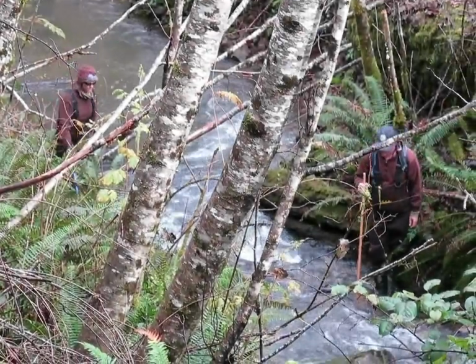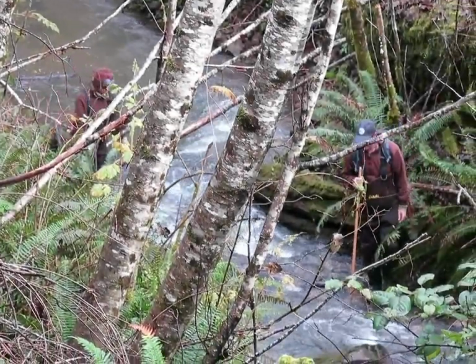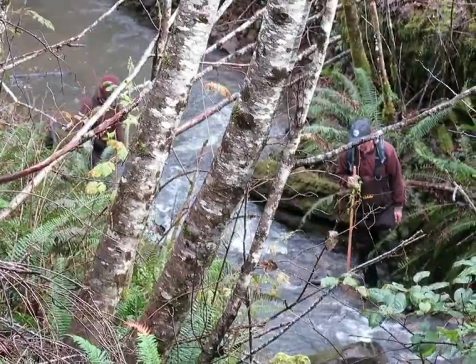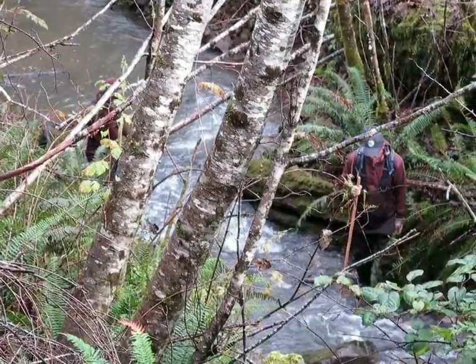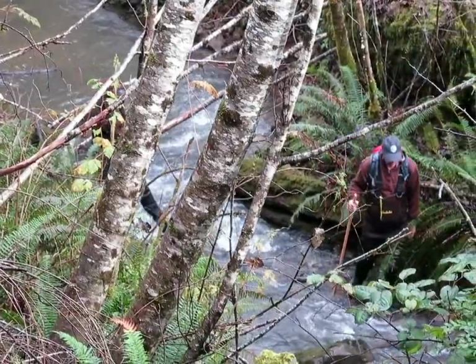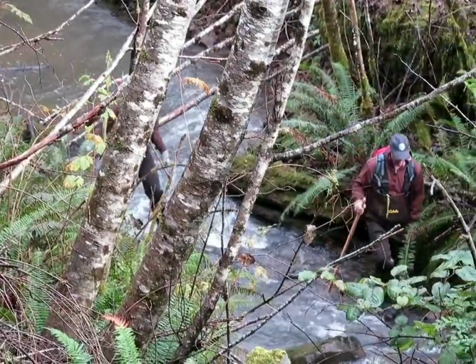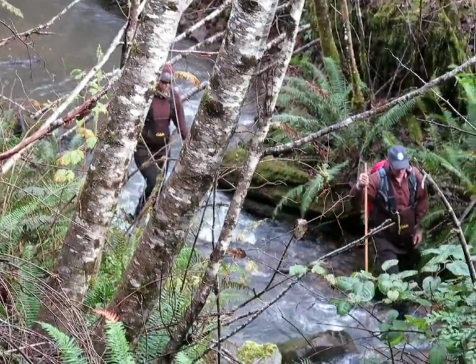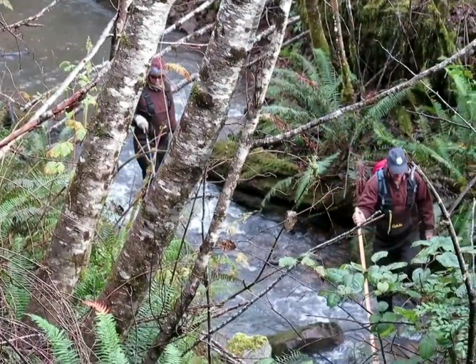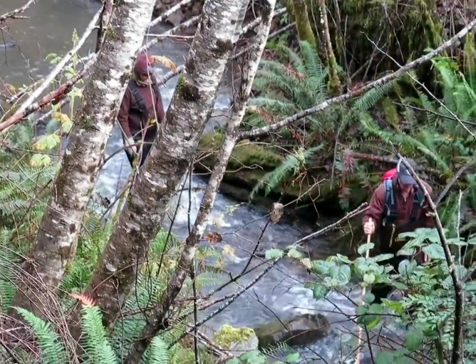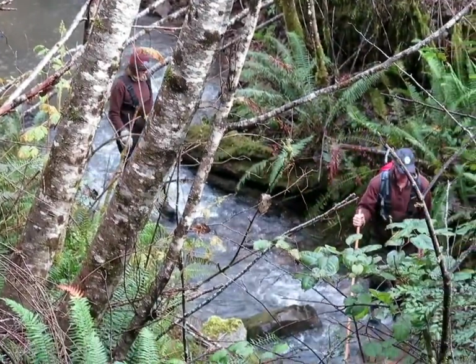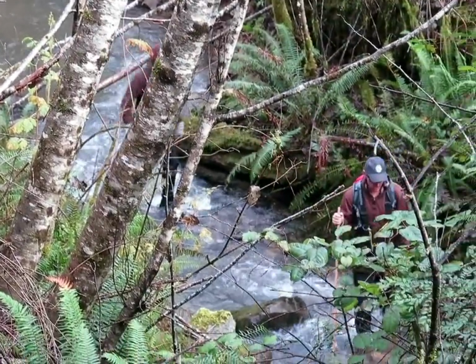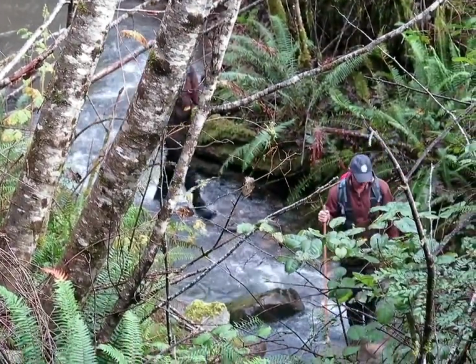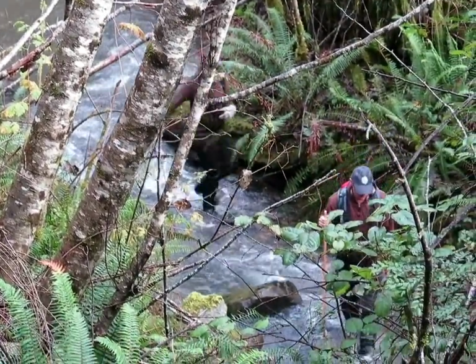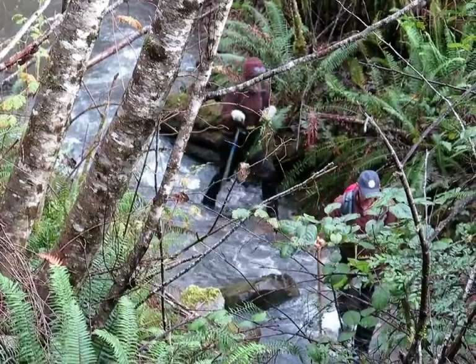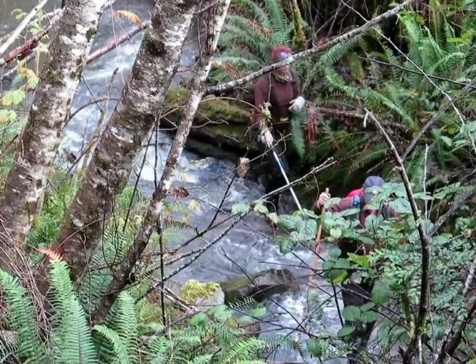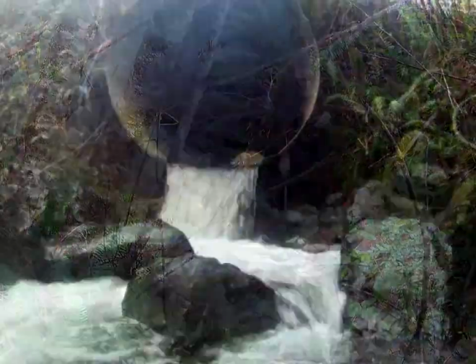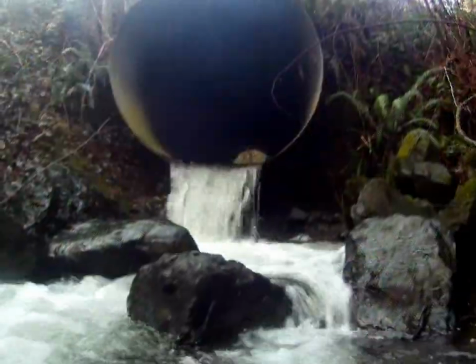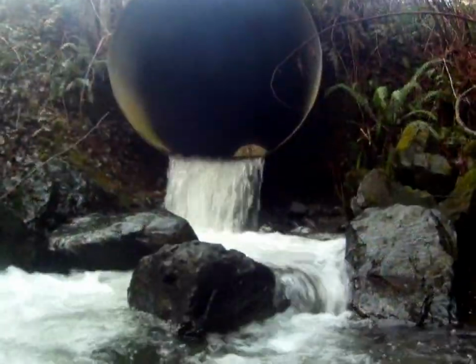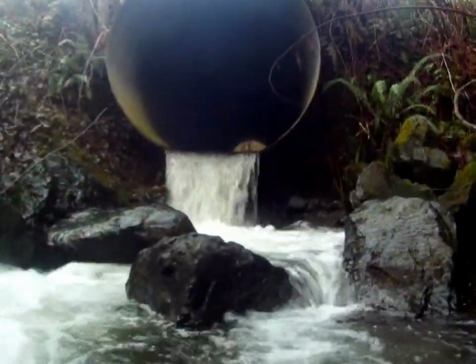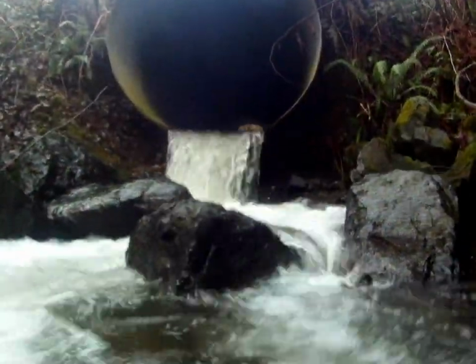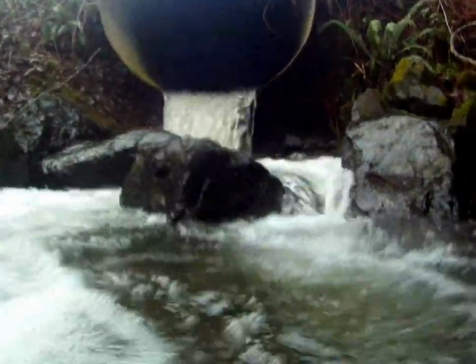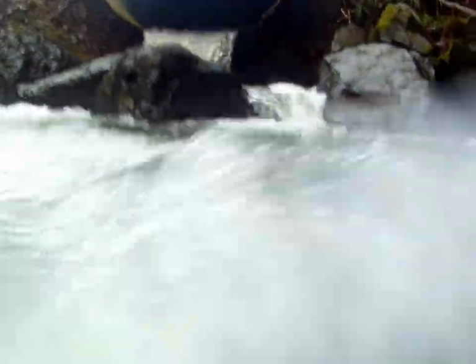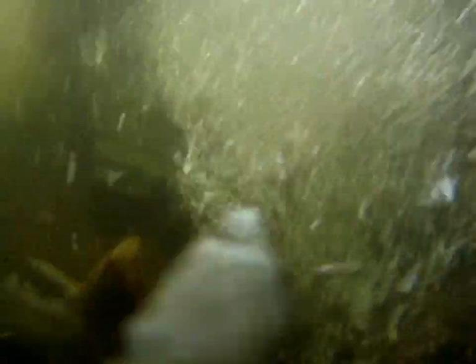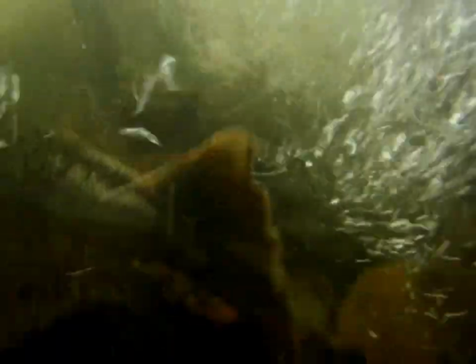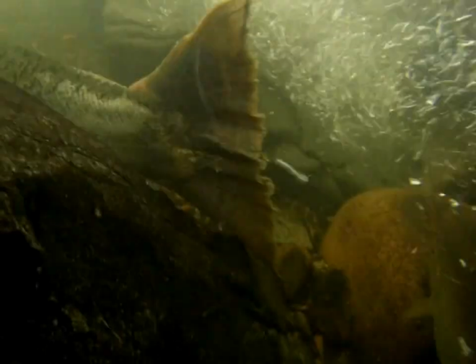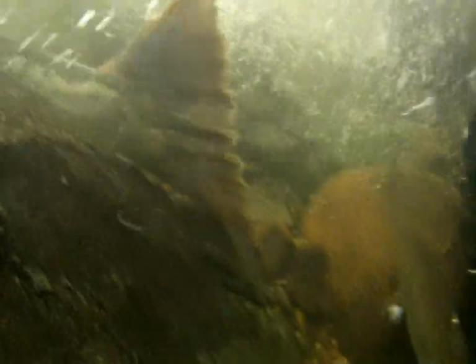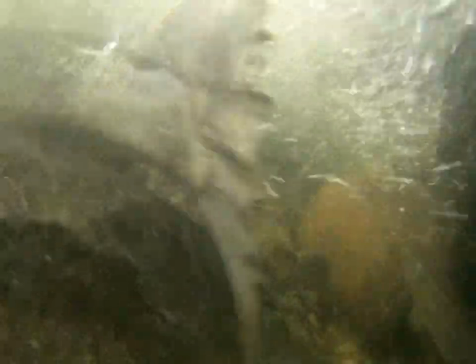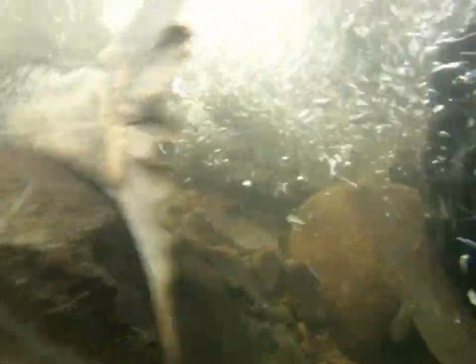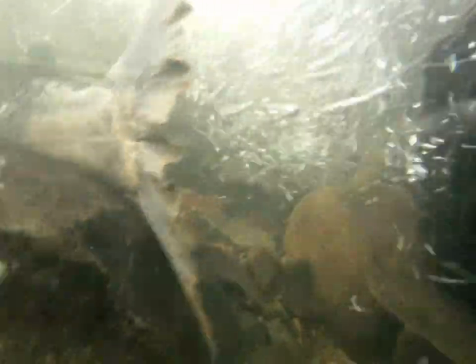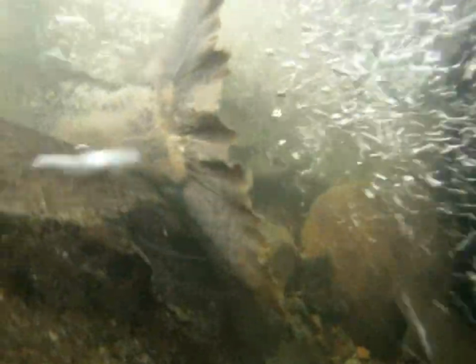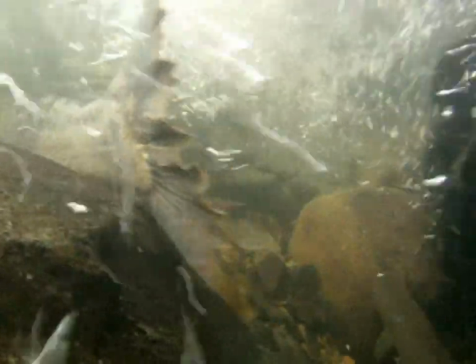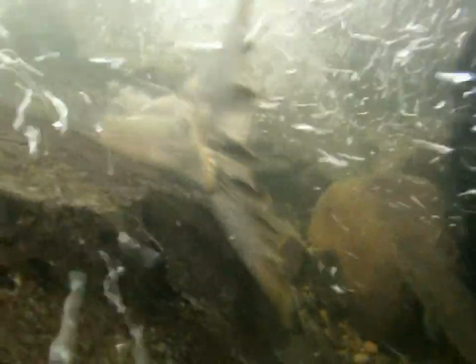We've been doing spawner surveys in here for quite some time now. And what we've noticed is that at the bottom of this culvert was a big pile of rip-rap, and the fish could not — they would nose up into it to try to get above the pipe, but there was no way they could jump.